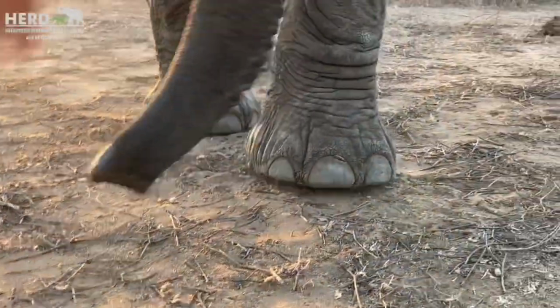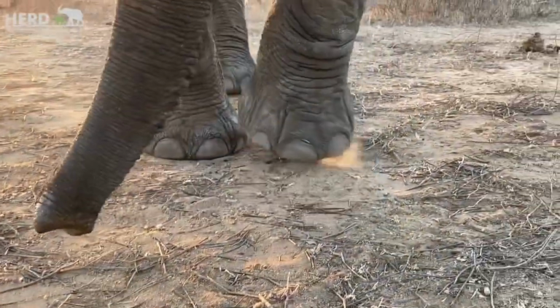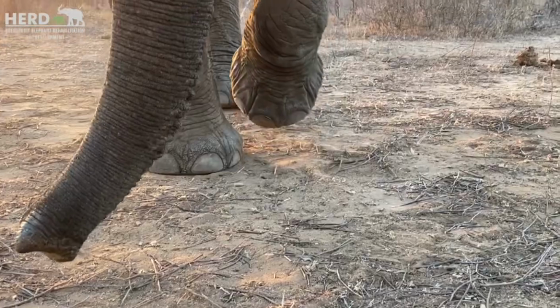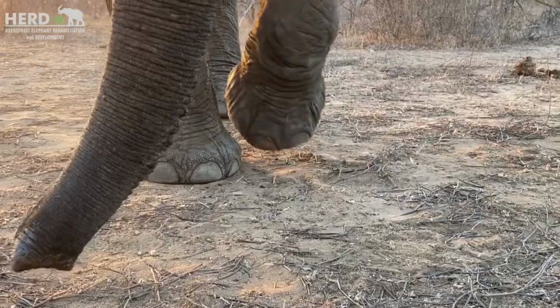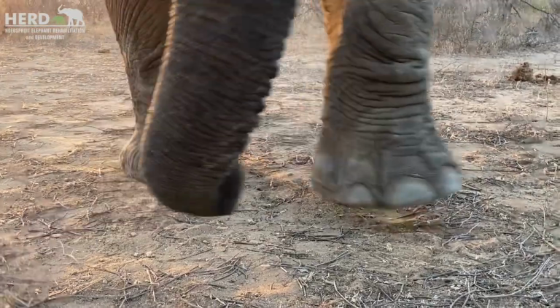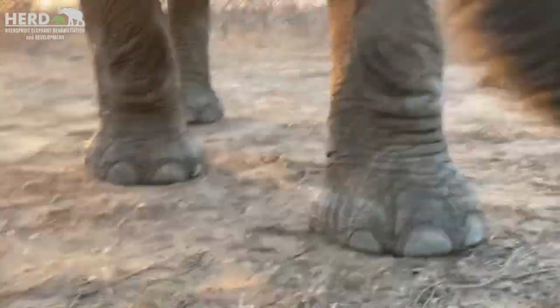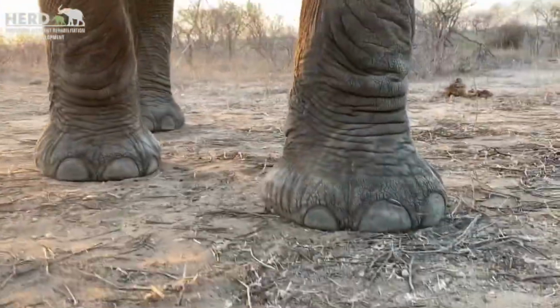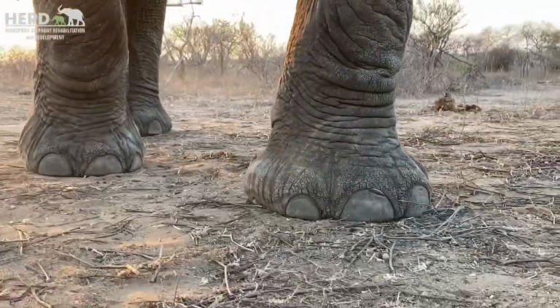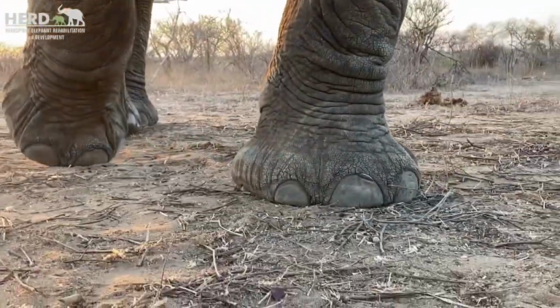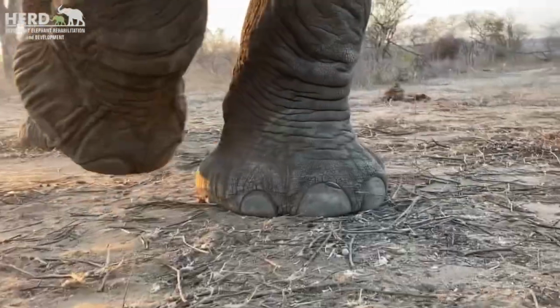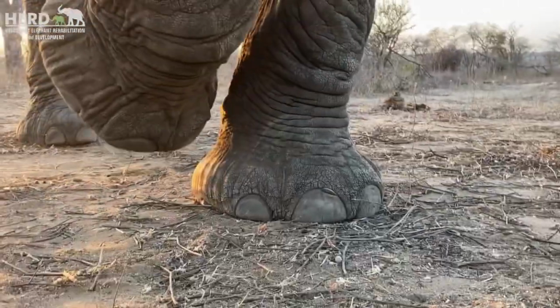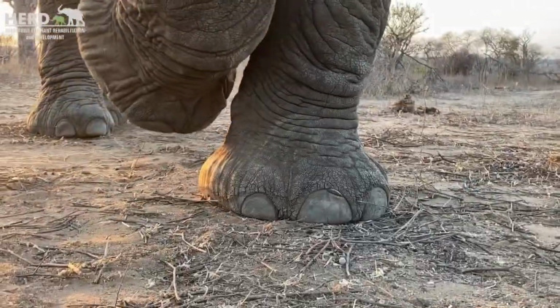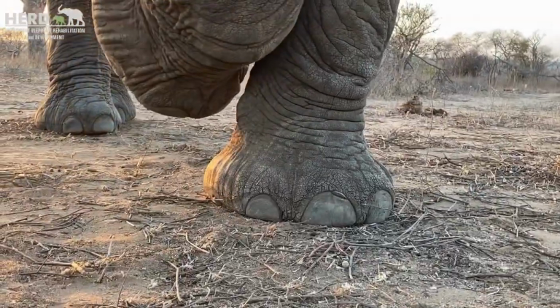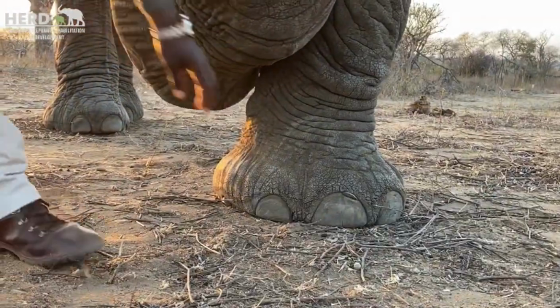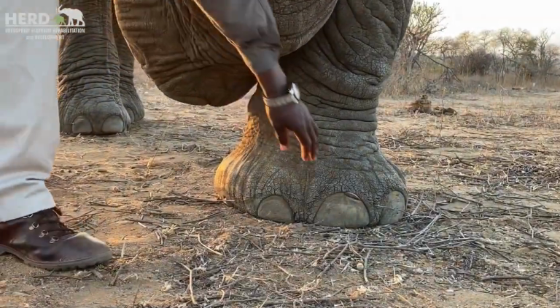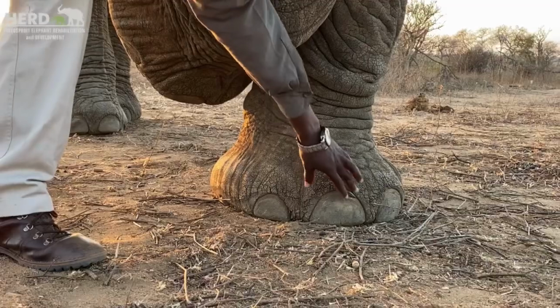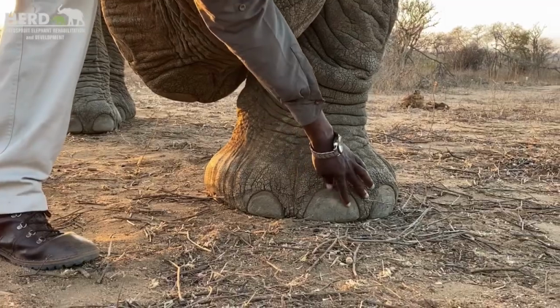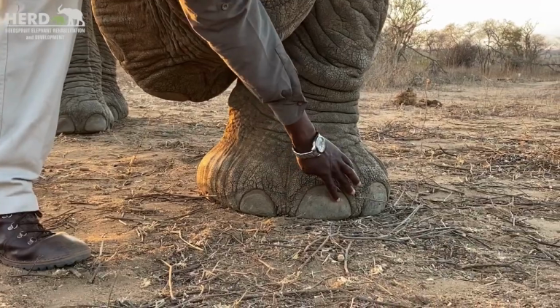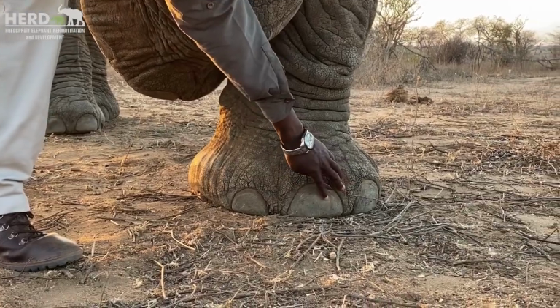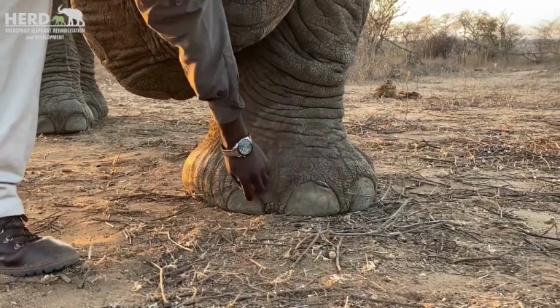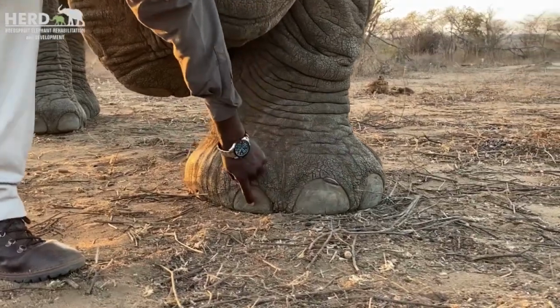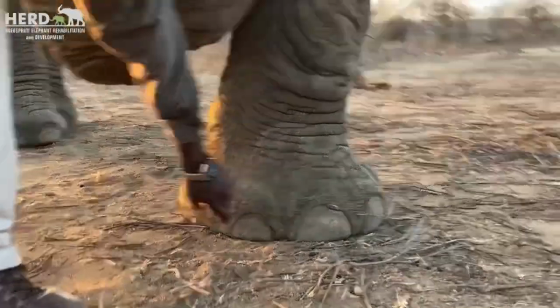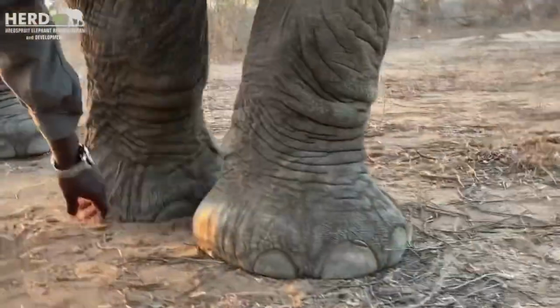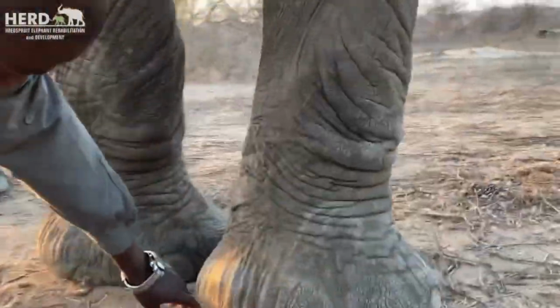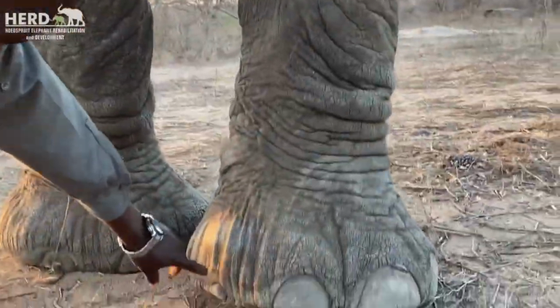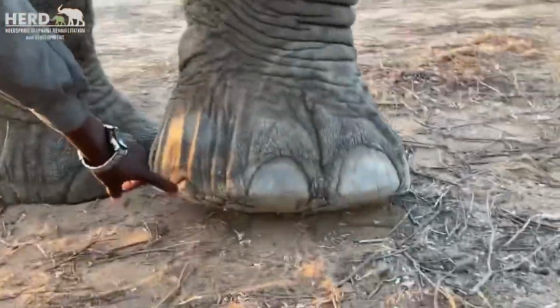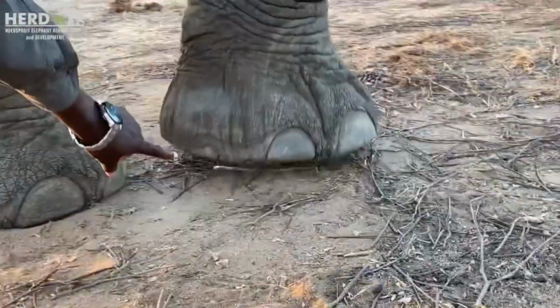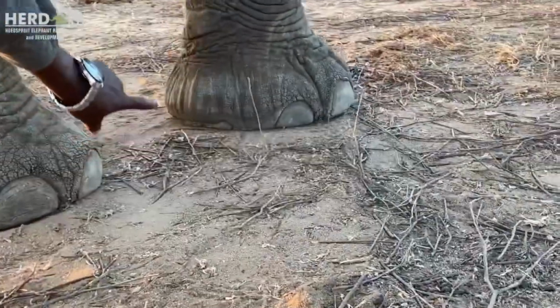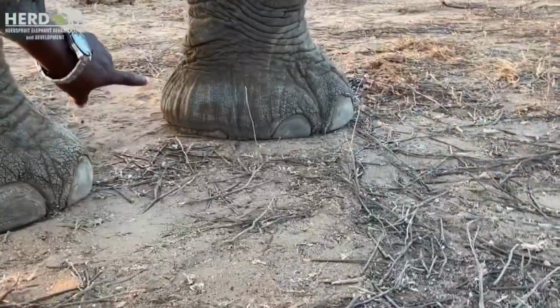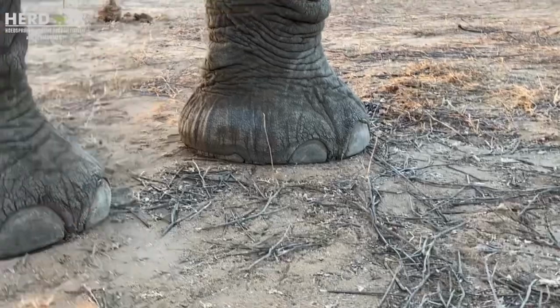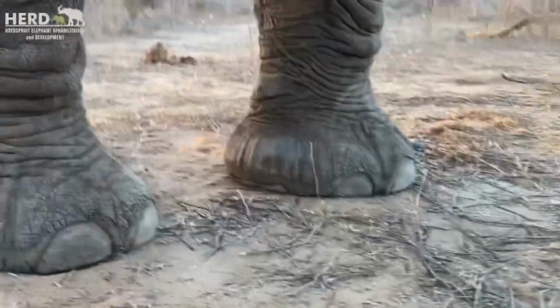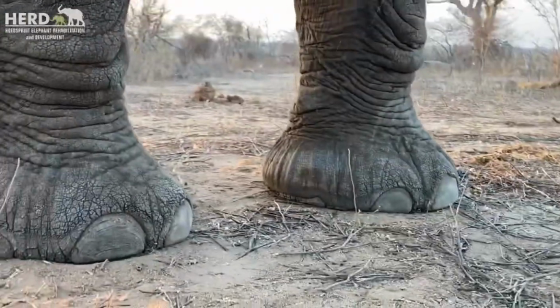So your number three is standing right in the middle here. That's number three, number four, and there's the smaller one right here. That's your number five.